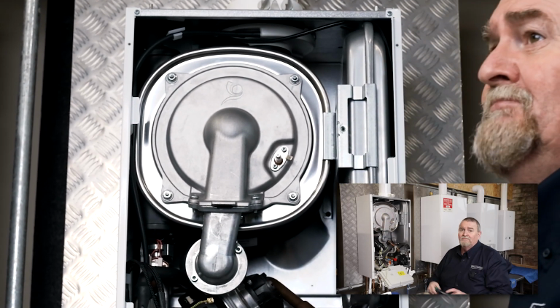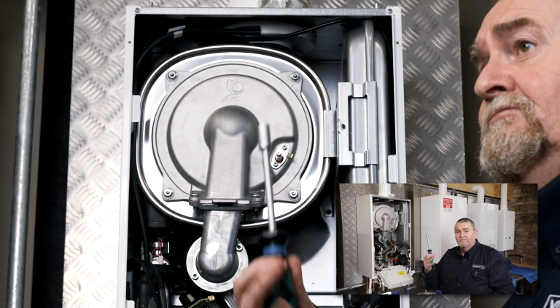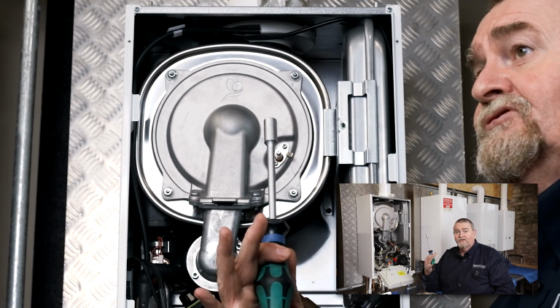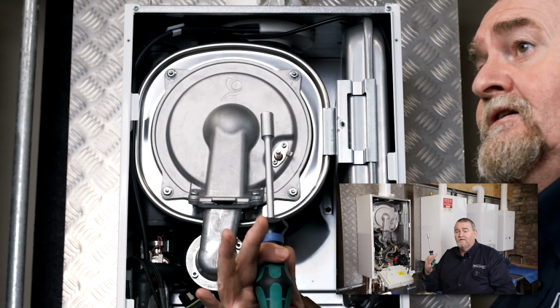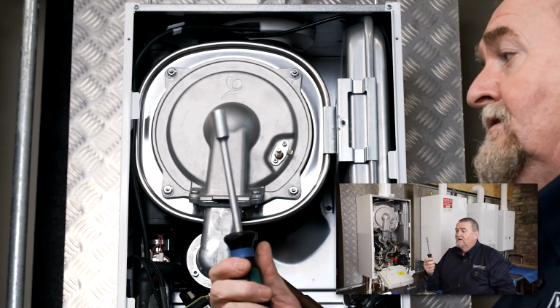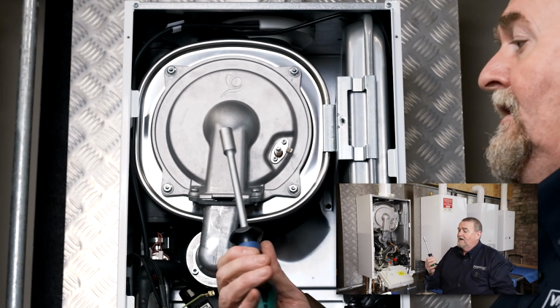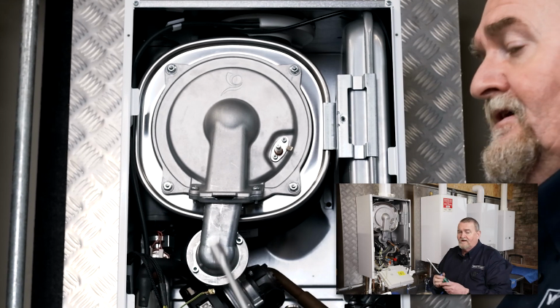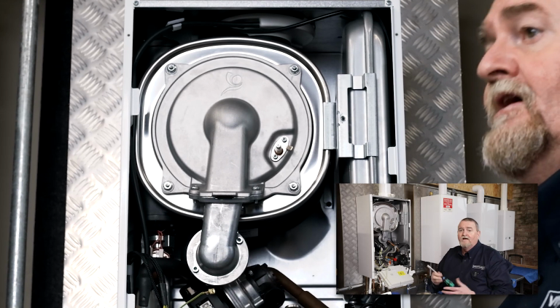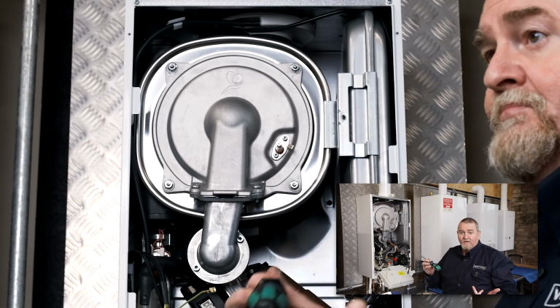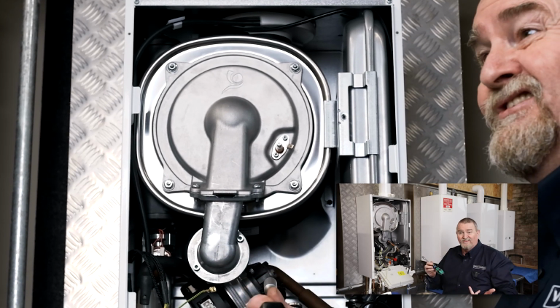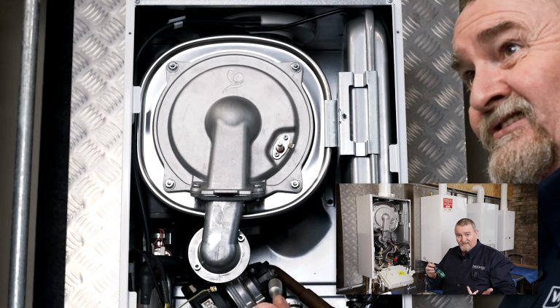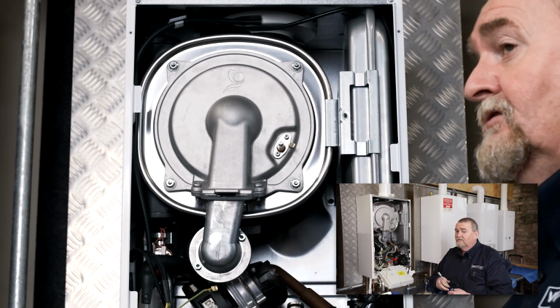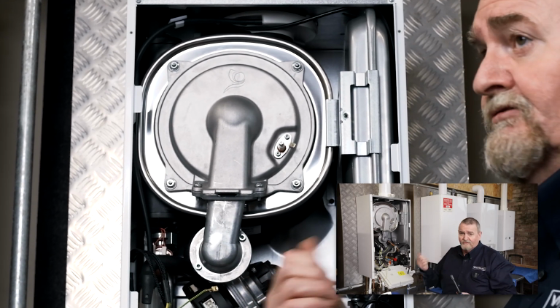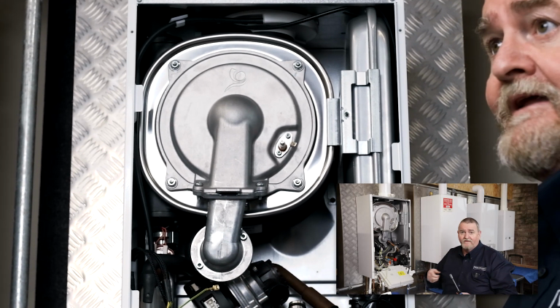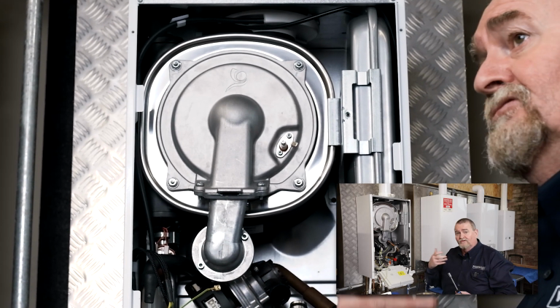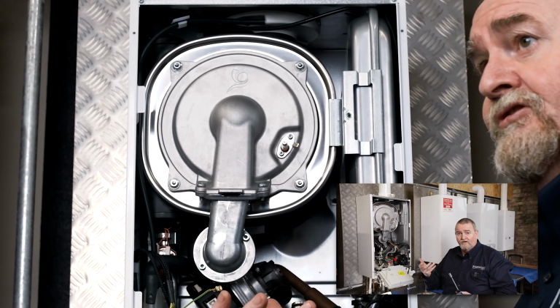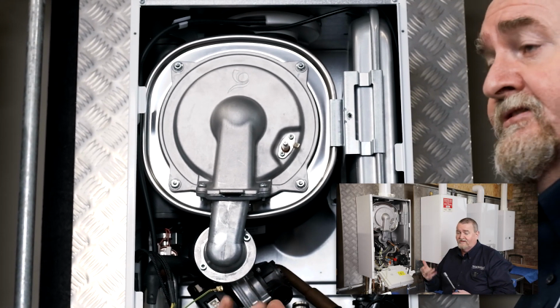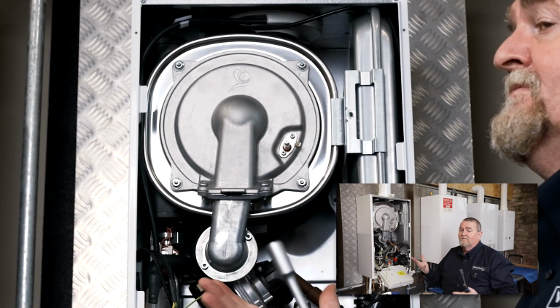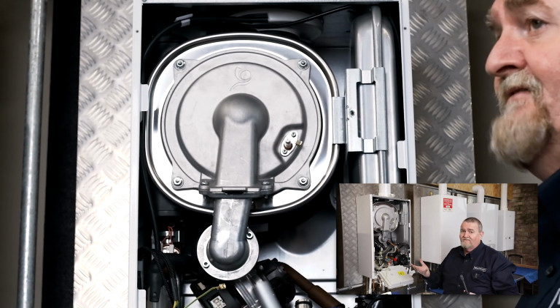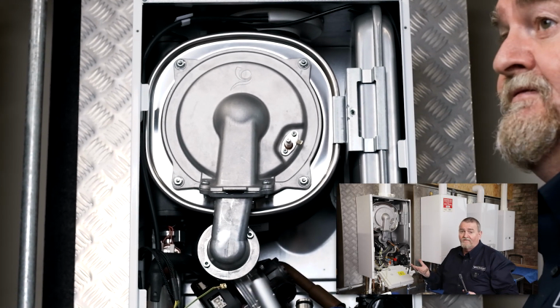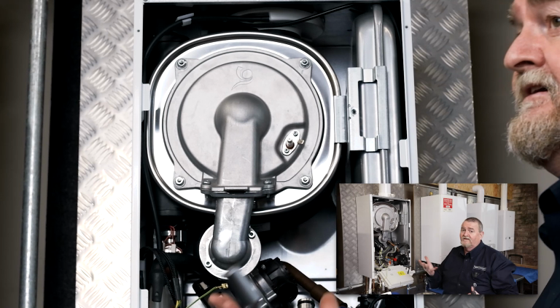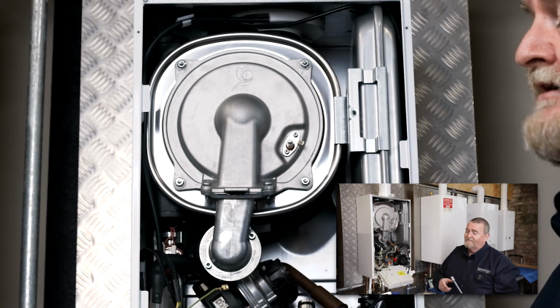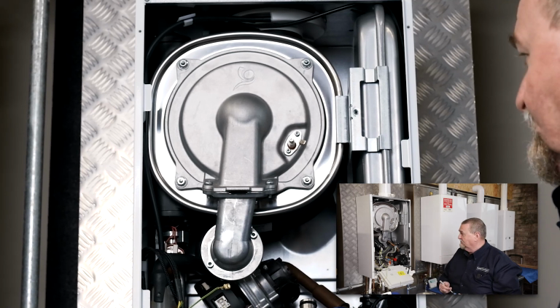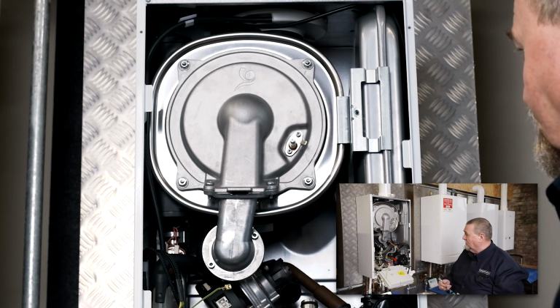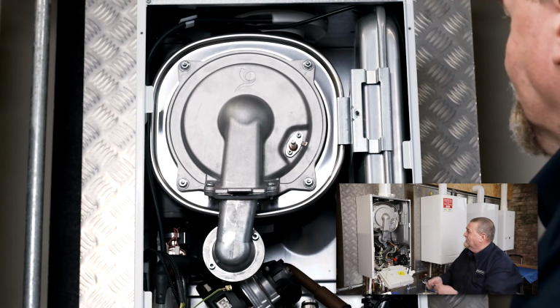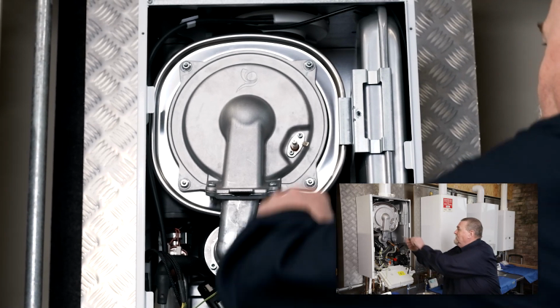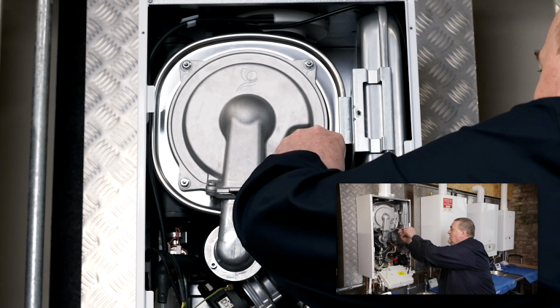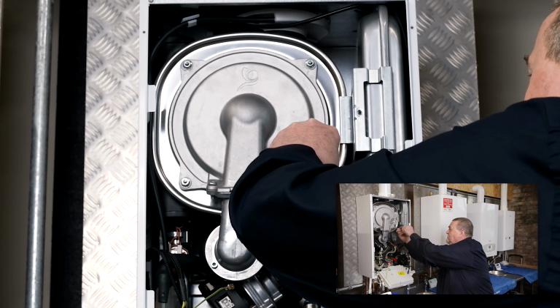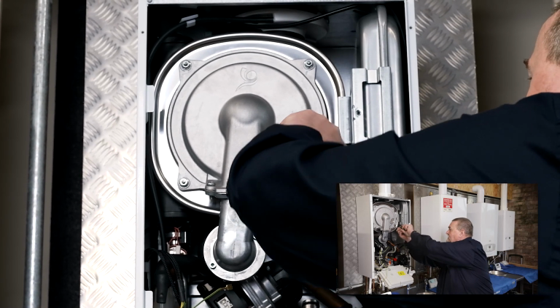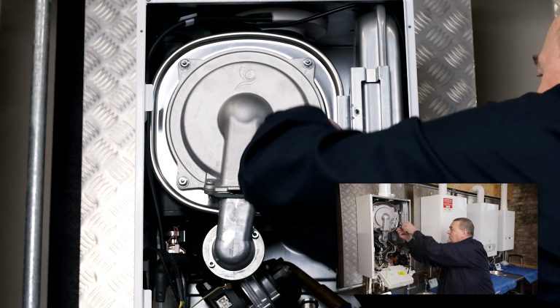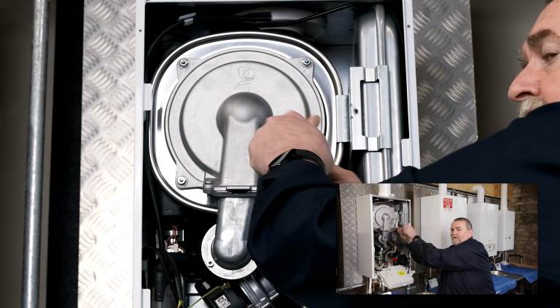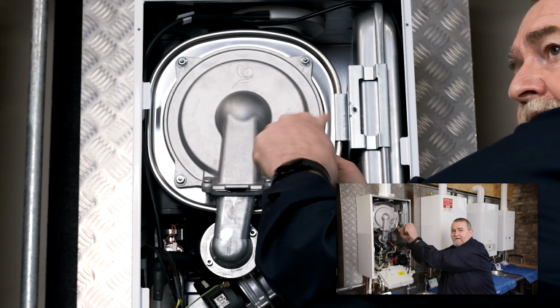We've then got four 10-millimeter nuts that we need to remove. I use a 10-mil socket driver because it's easier — you could use a spanner, you could use a socket set, whichever you find easy, whatever tools you've got. So I'm just going to undo these.